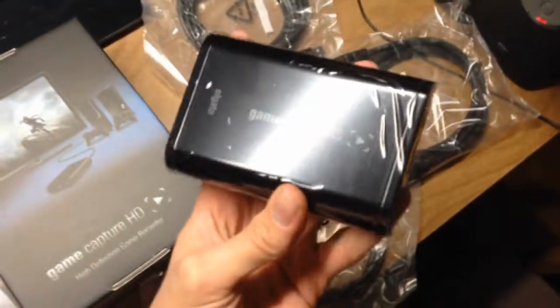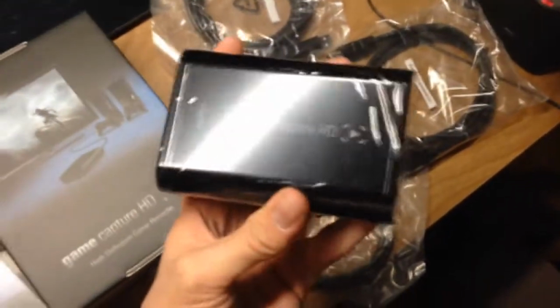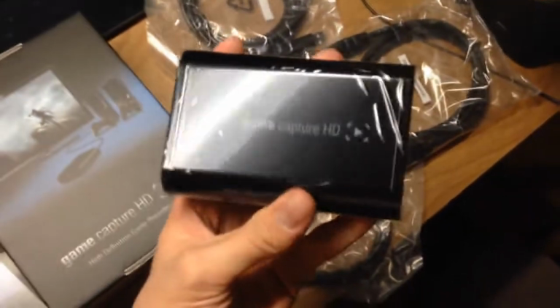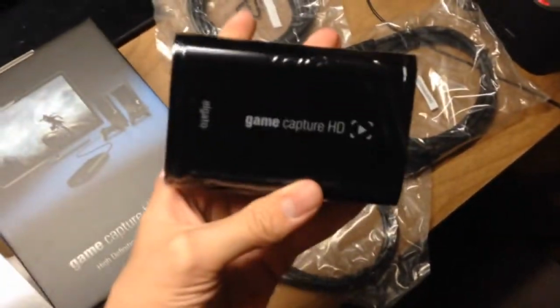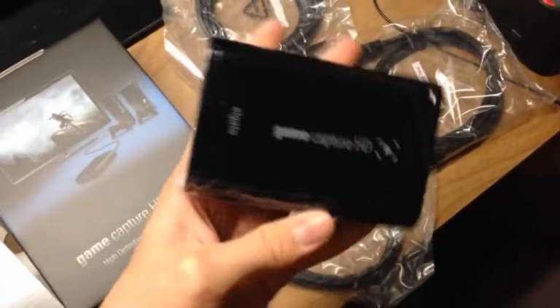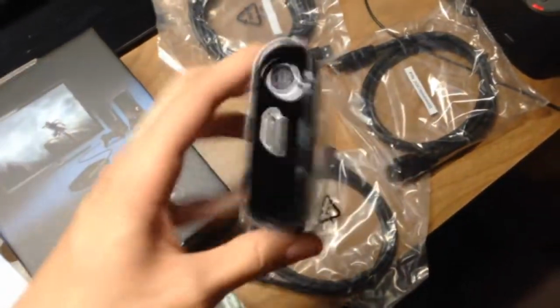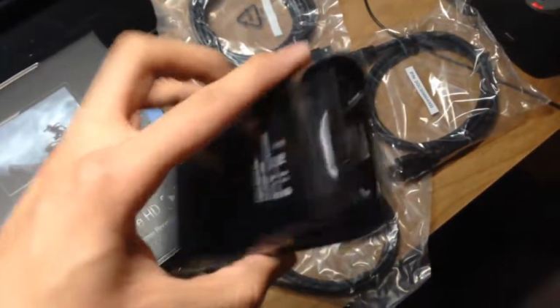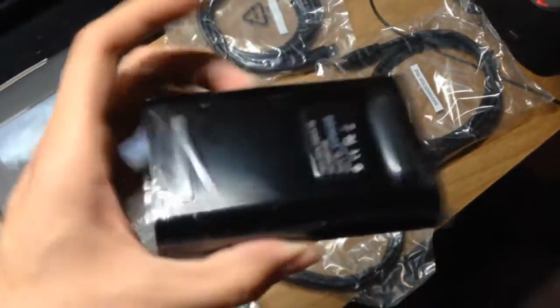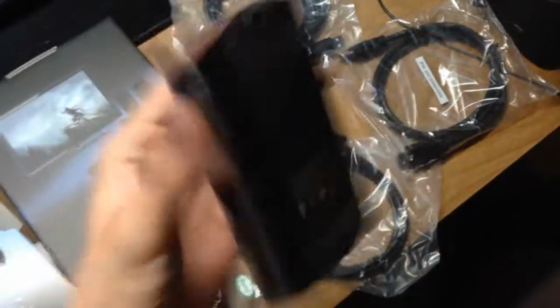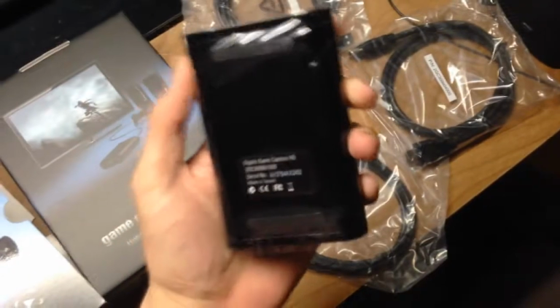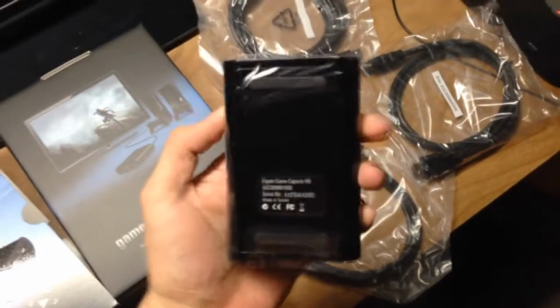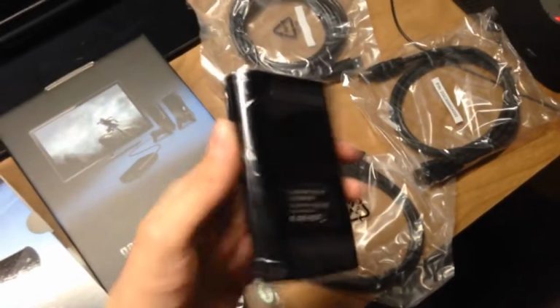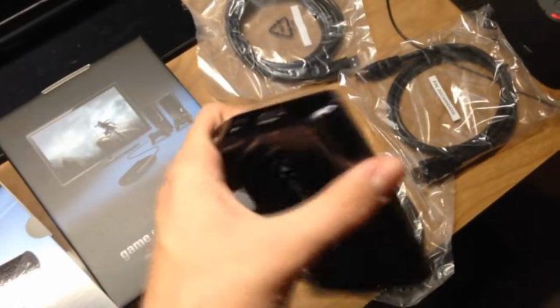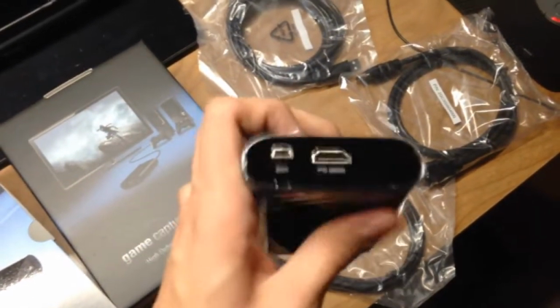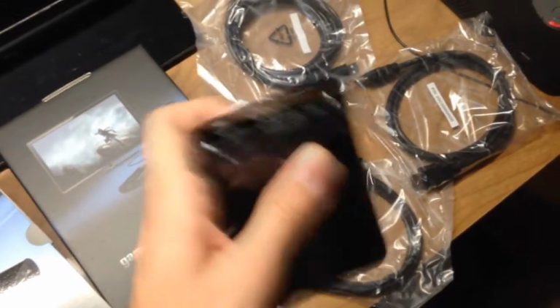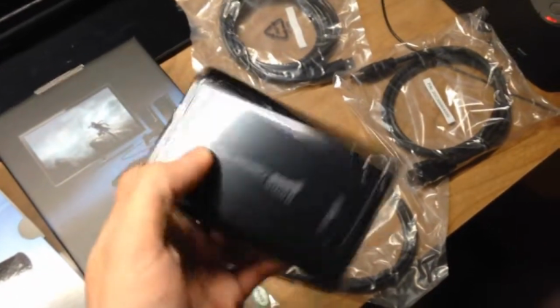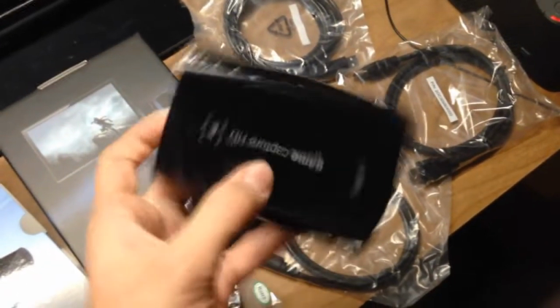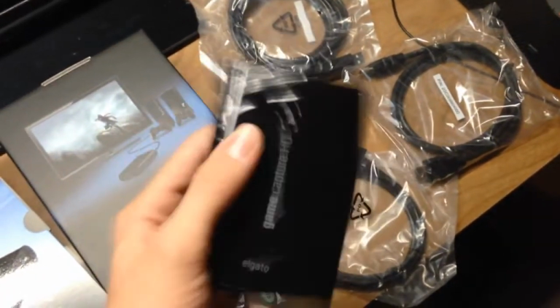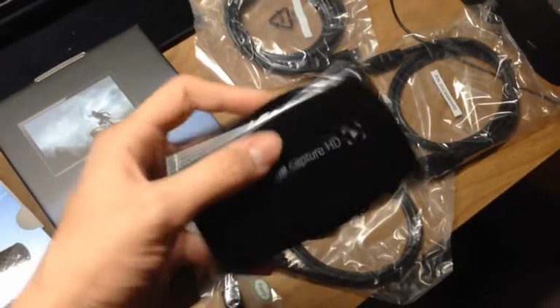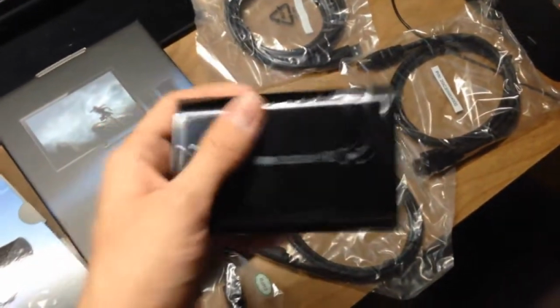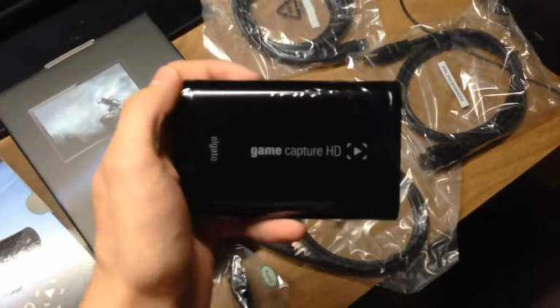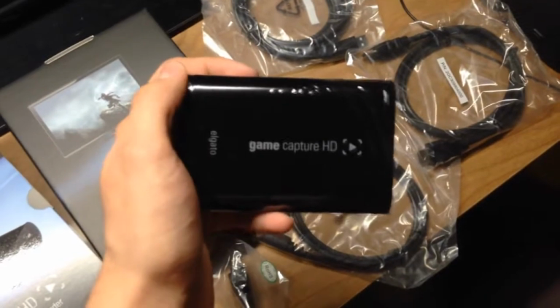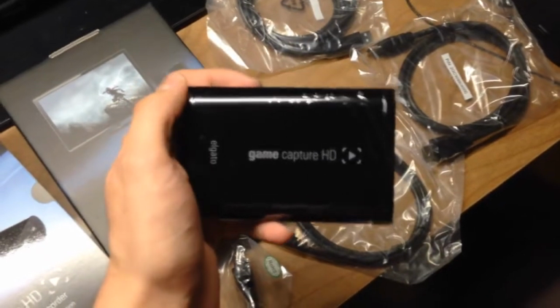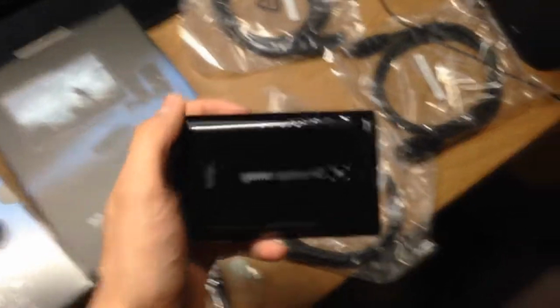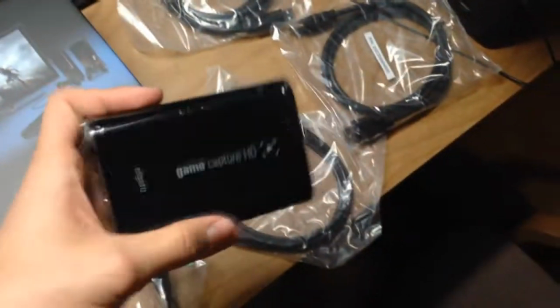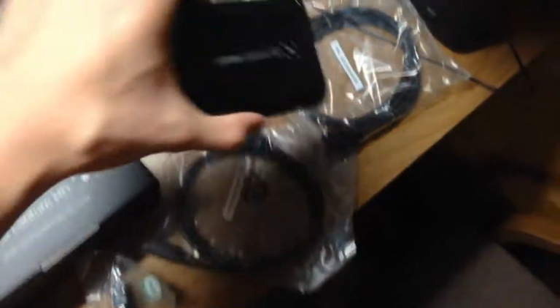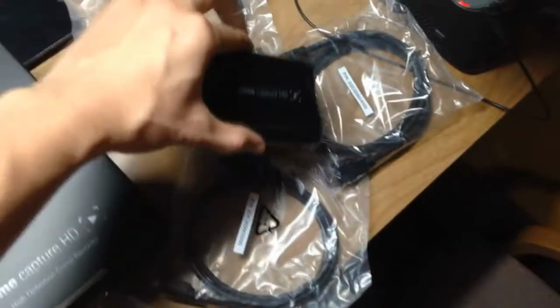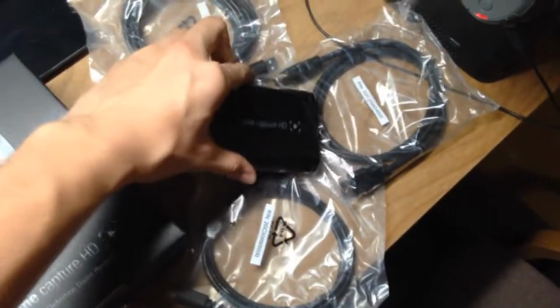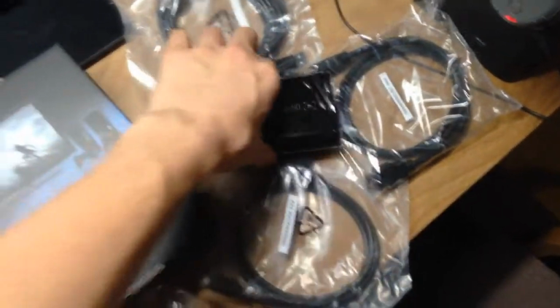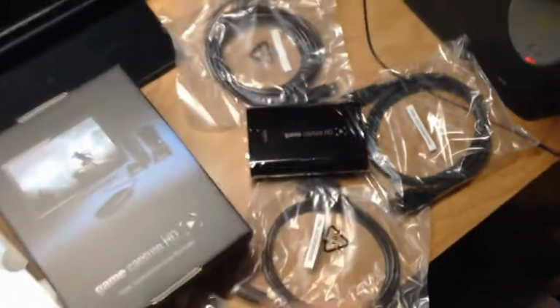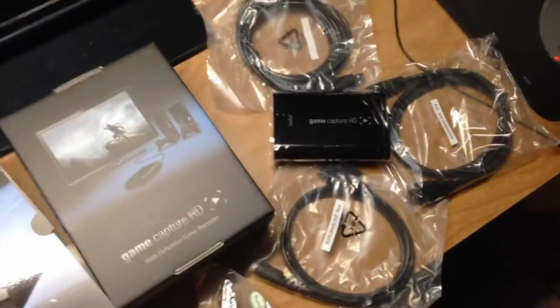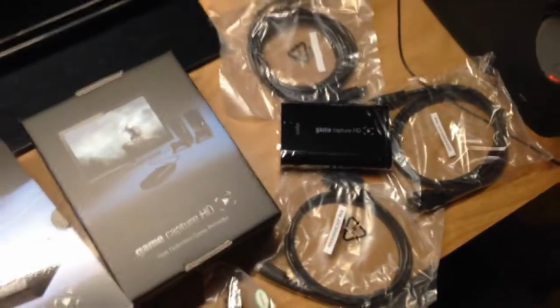Hopefully it's powerful — I've heard really good things about it. In my fourth CS commentary video I said I was thinking about getting an Elgato, and here I did get it. Stay tuned because I'm about to give you guys a preview of how it records.